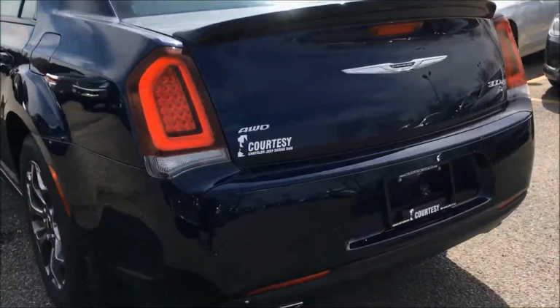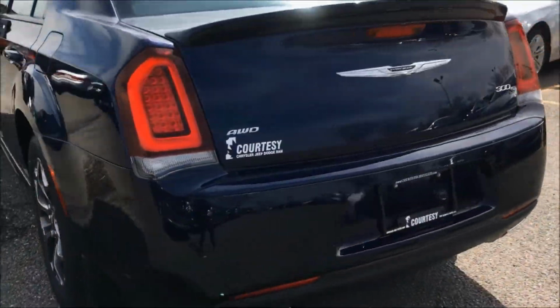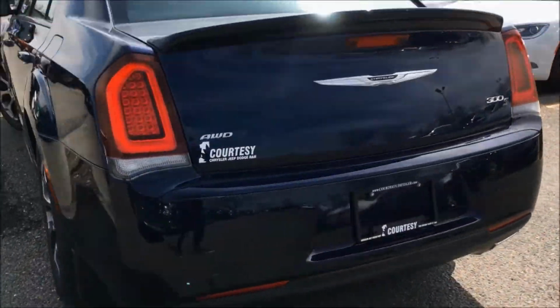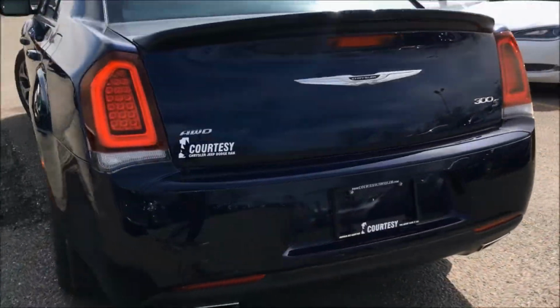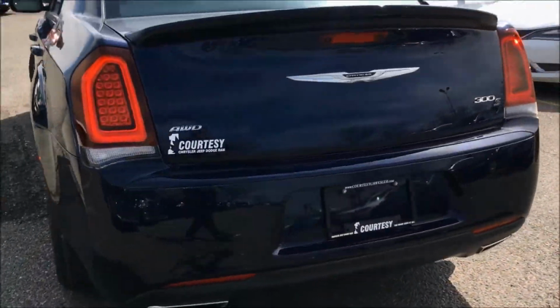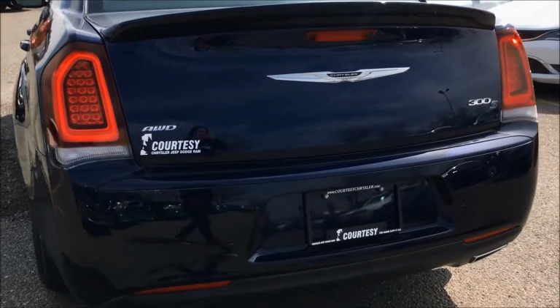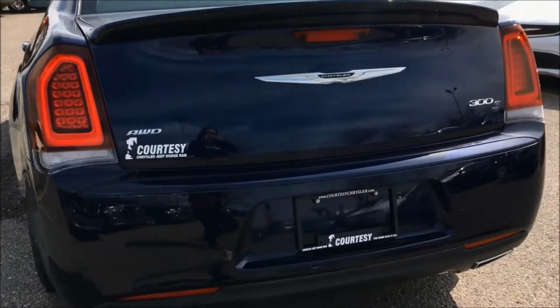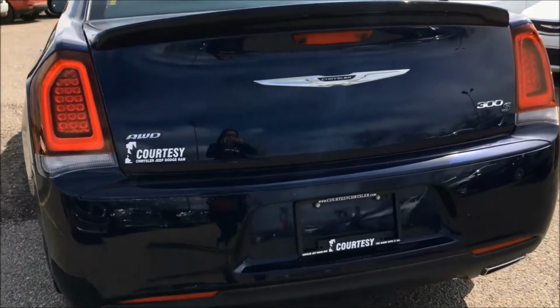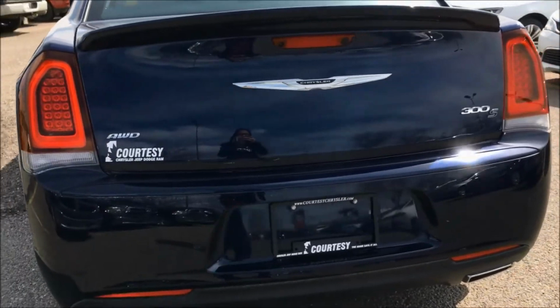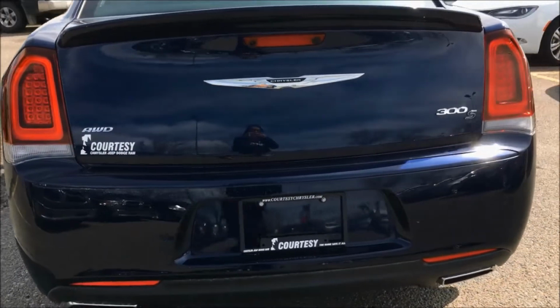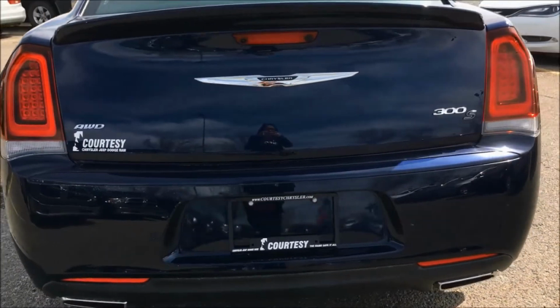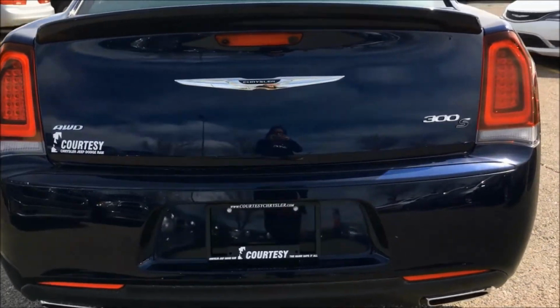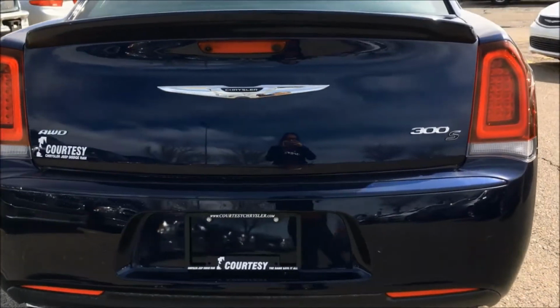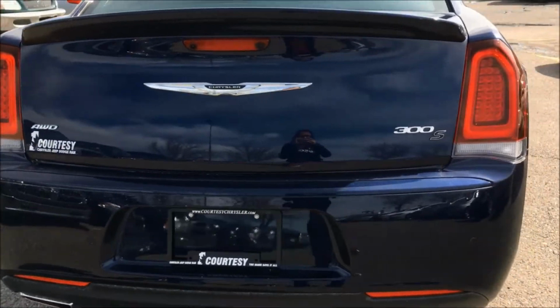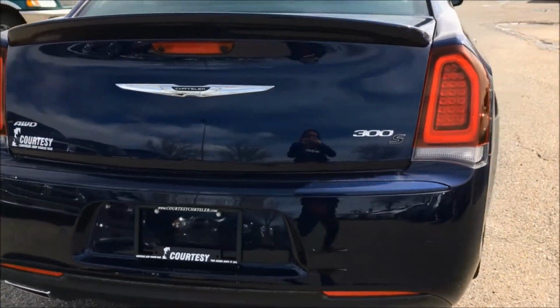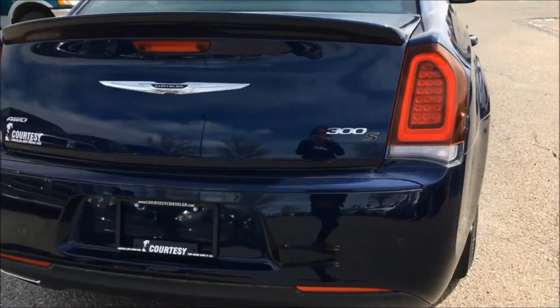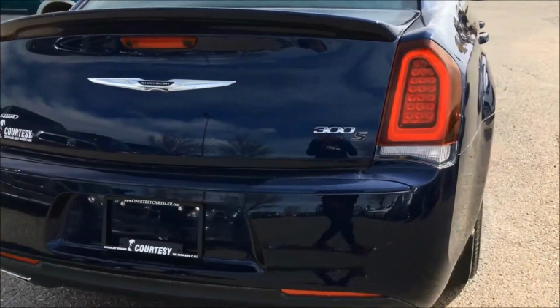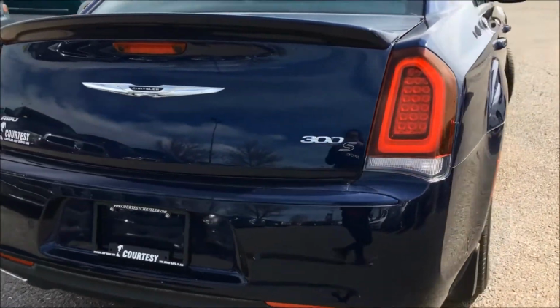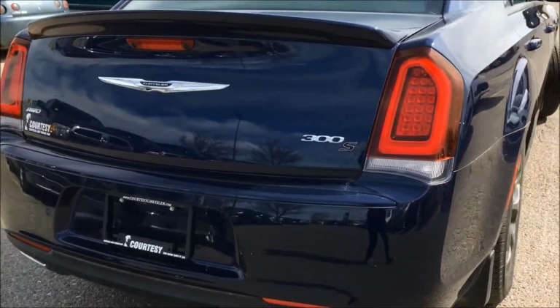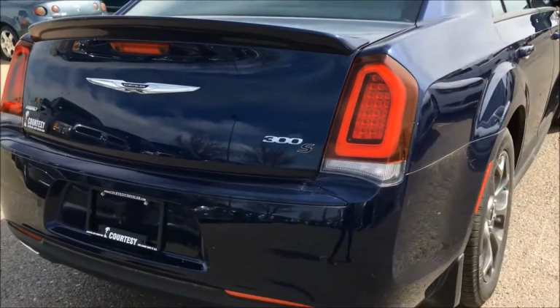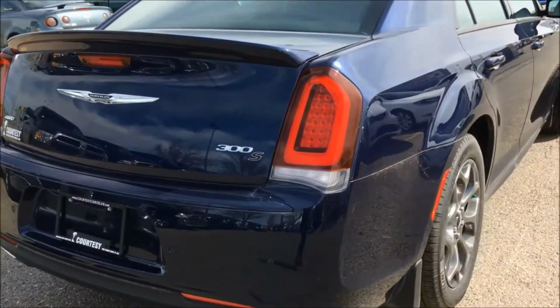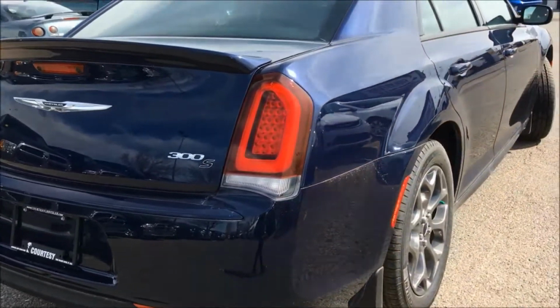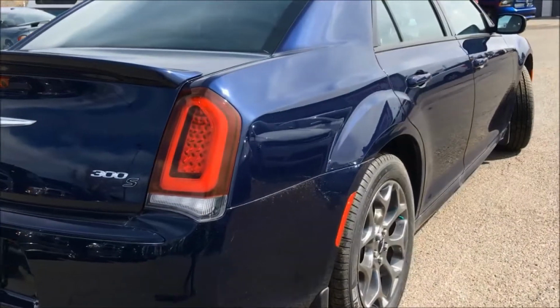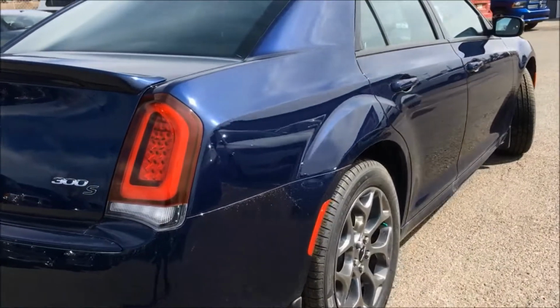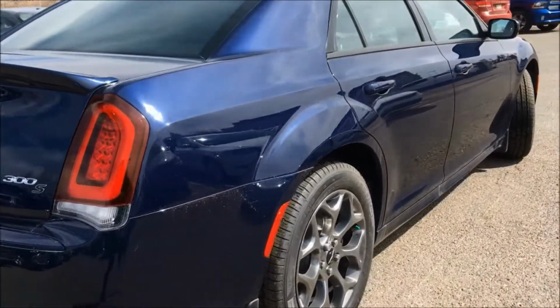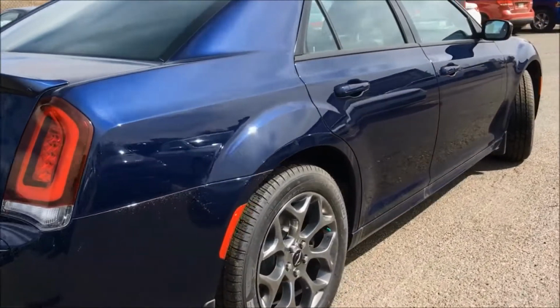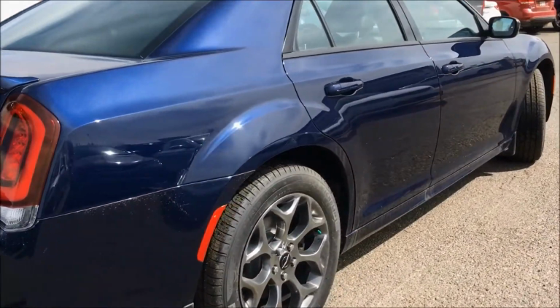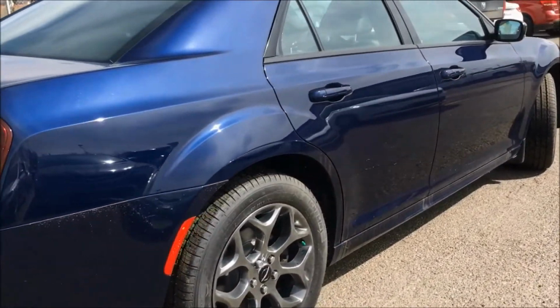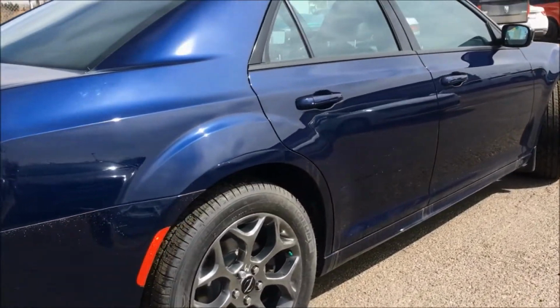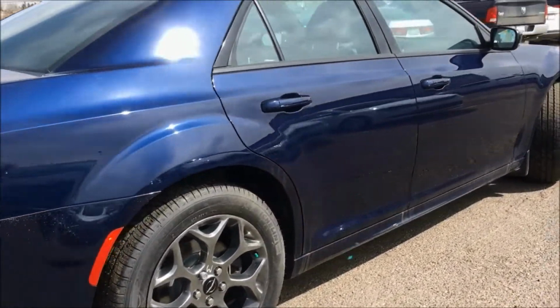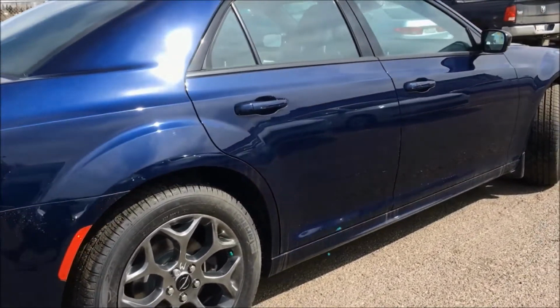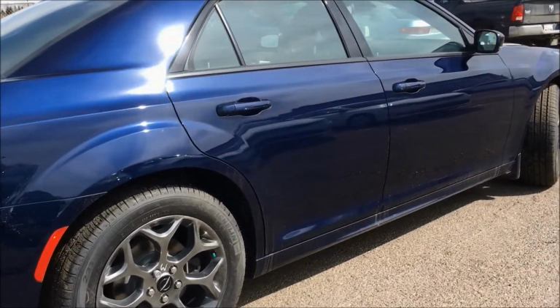Other features not shown in this video include Parkview rear backup camera, performance suspension, and LED fog lights.